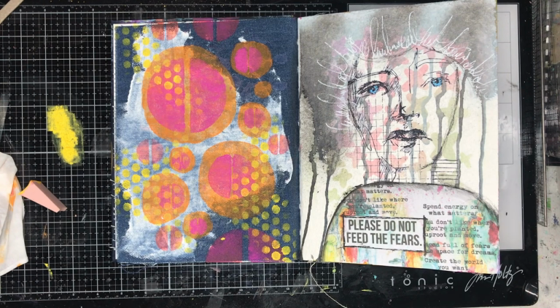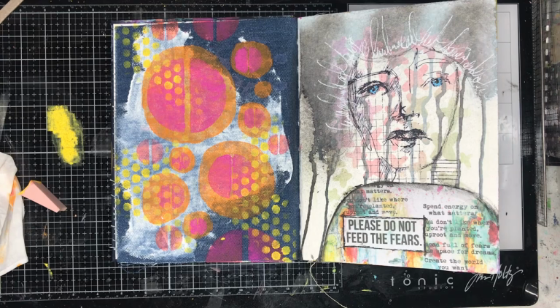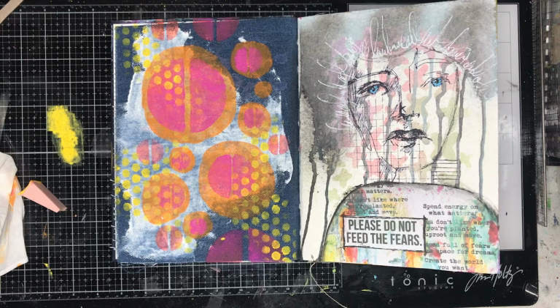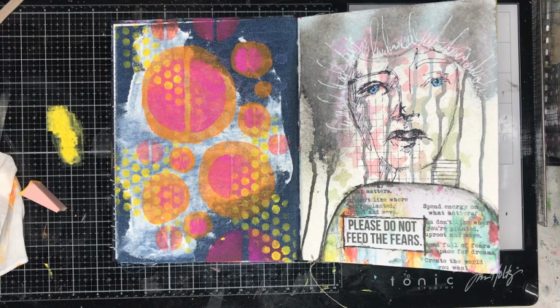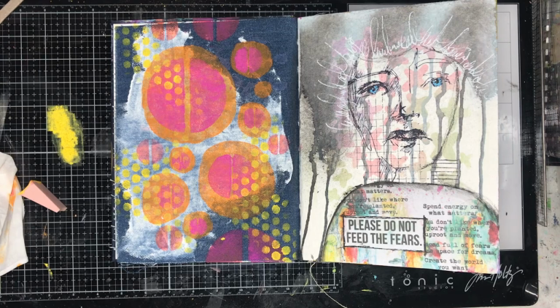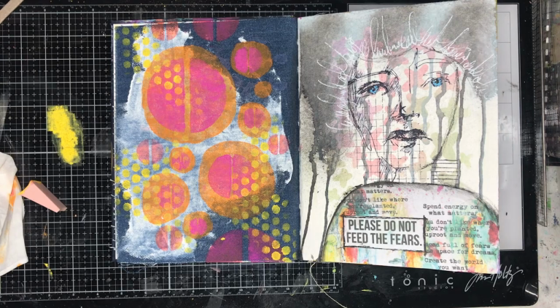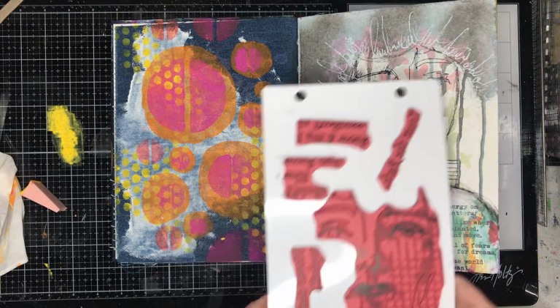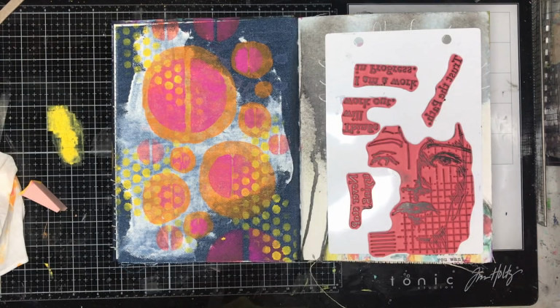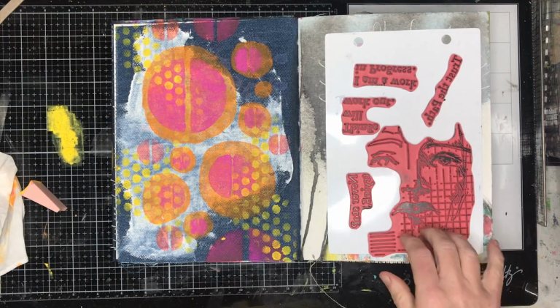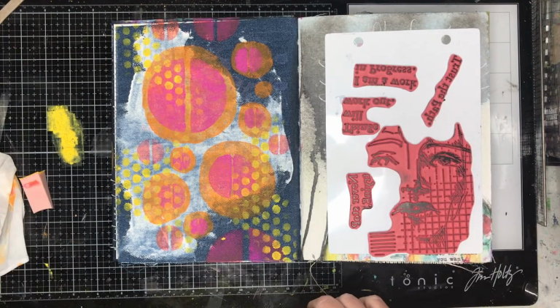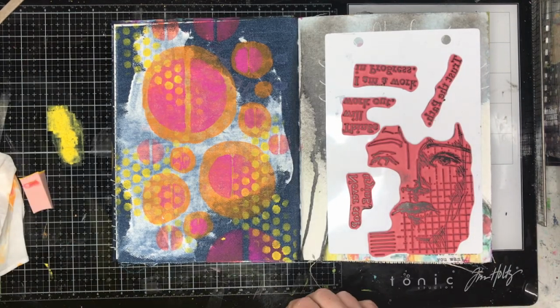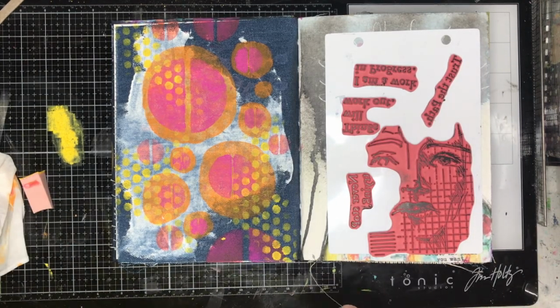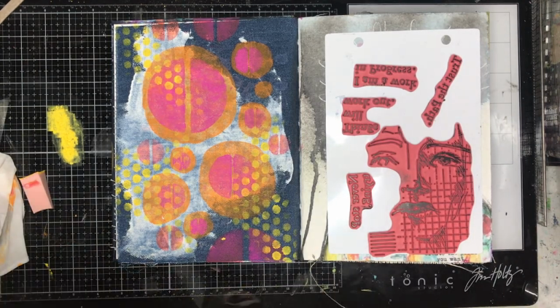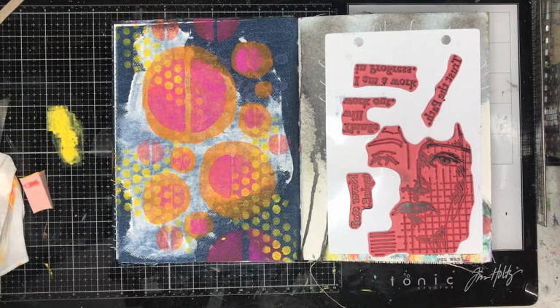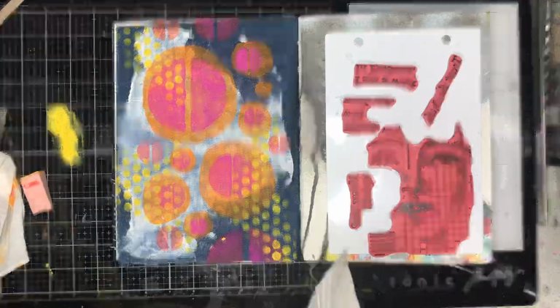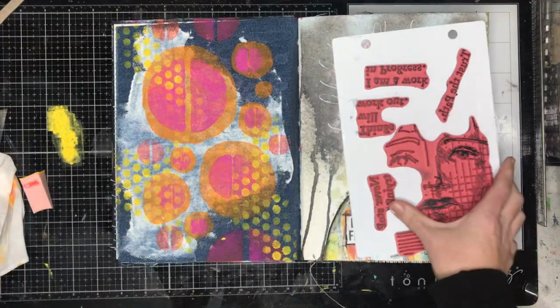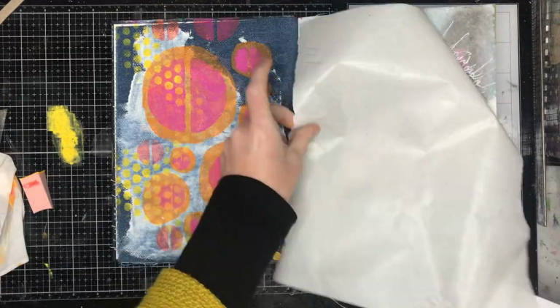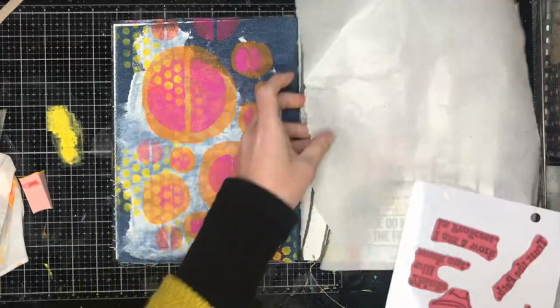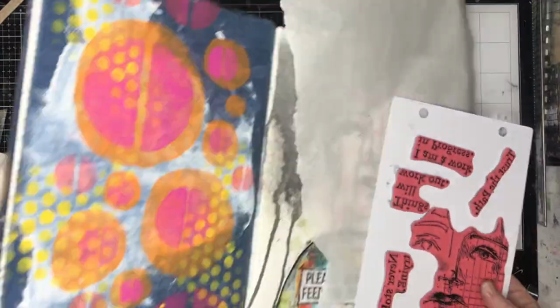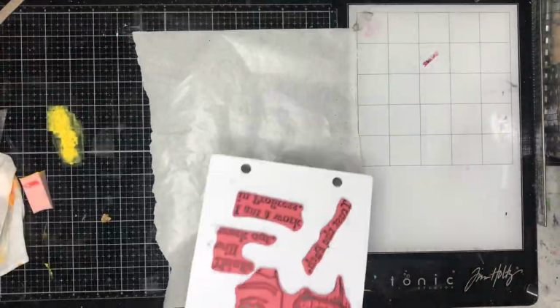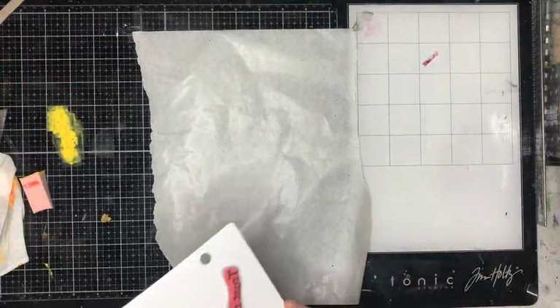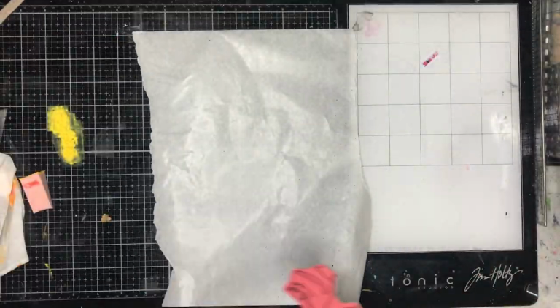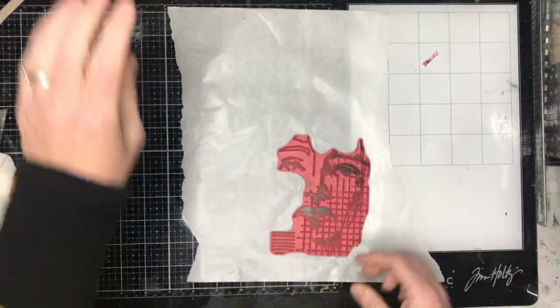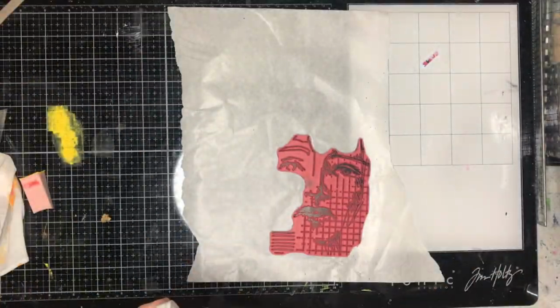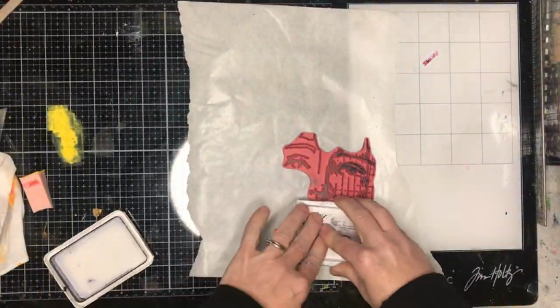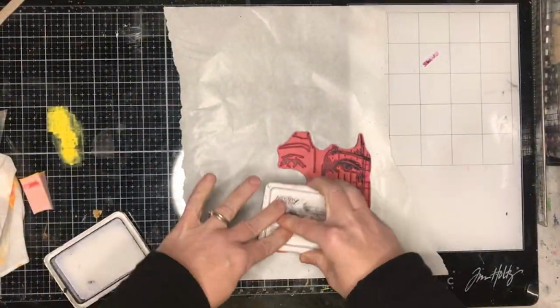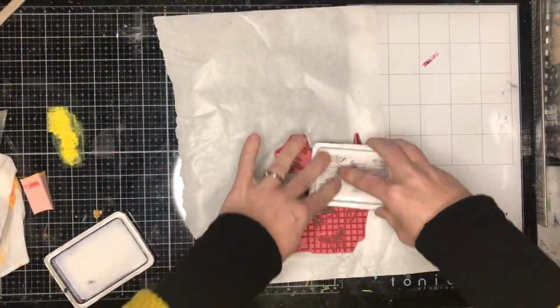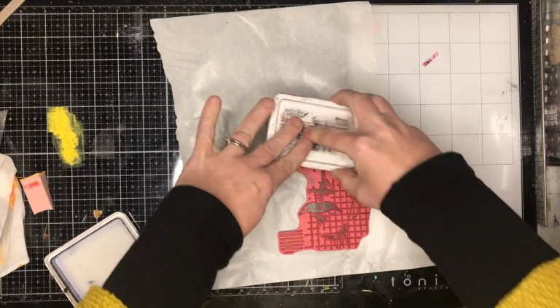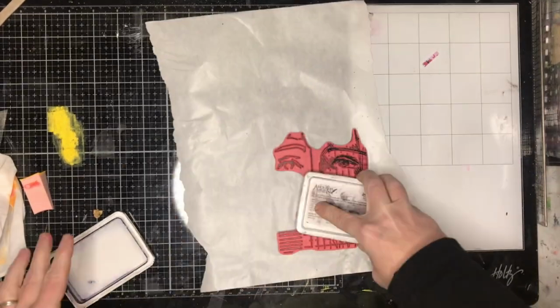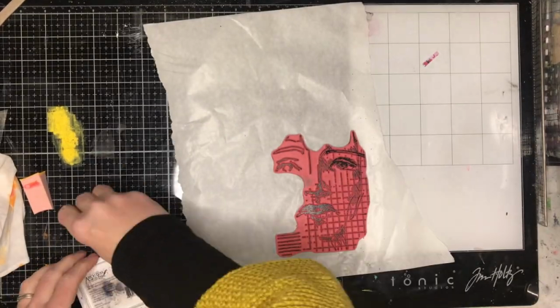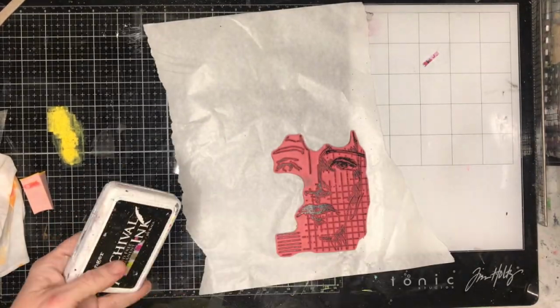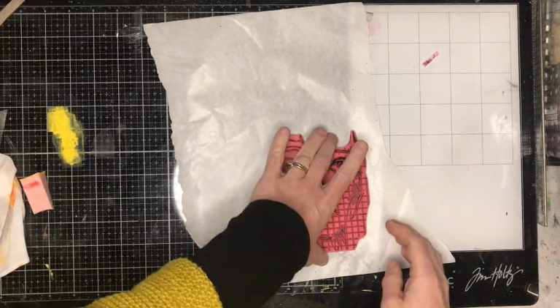When I've been doing the layers, you'll notice I'll be heat setting in between each layer, and that just makes sure that my colours aren't going to mix on the page — they're actually going to stay separate.